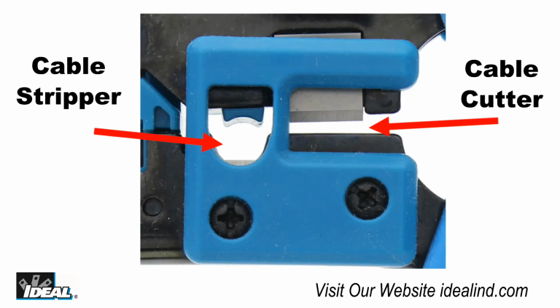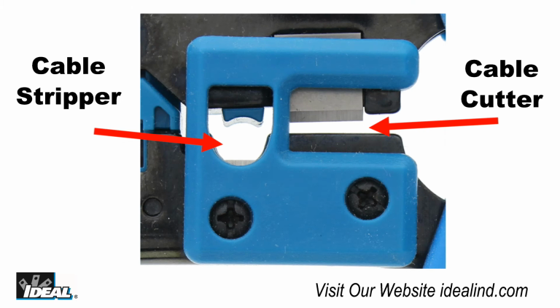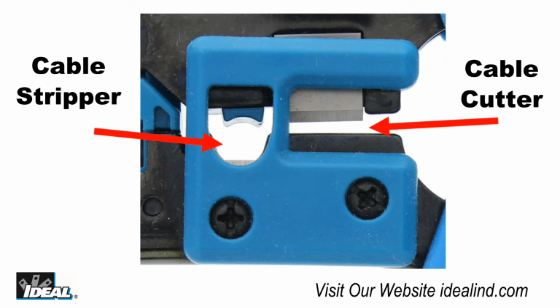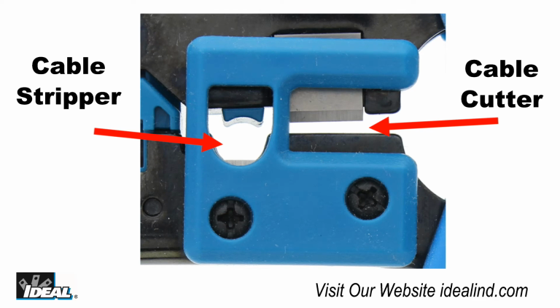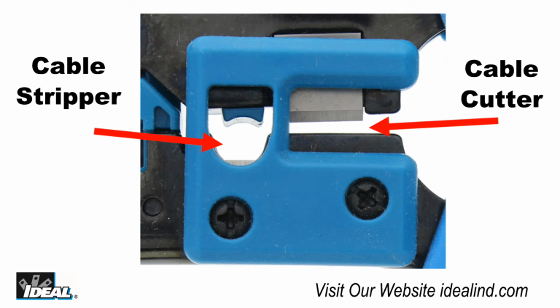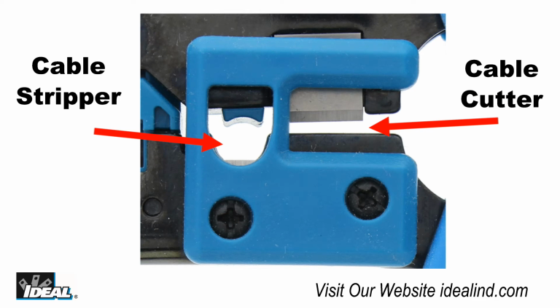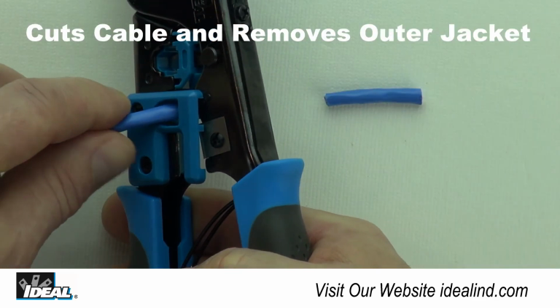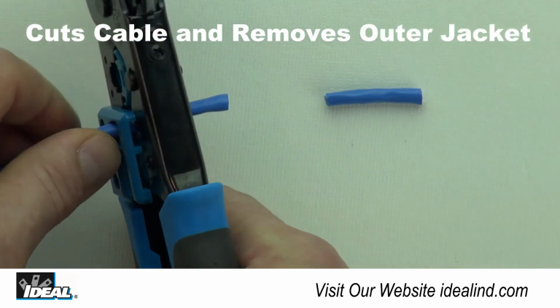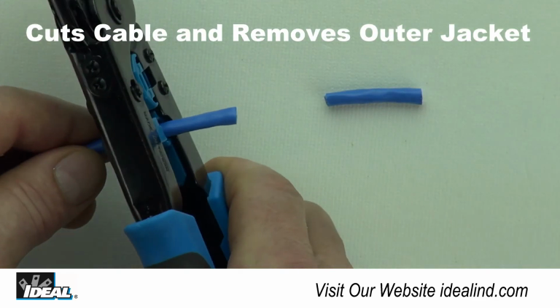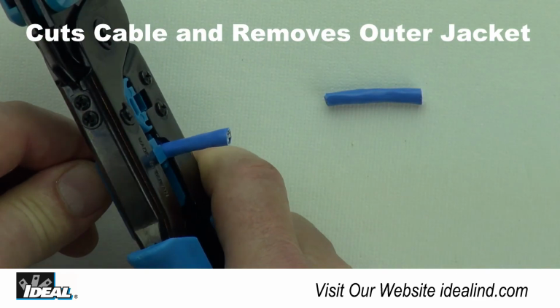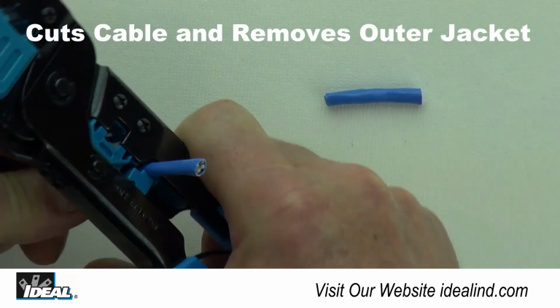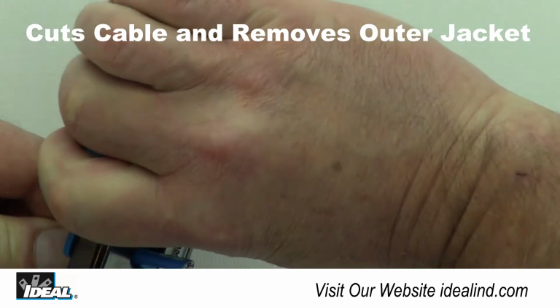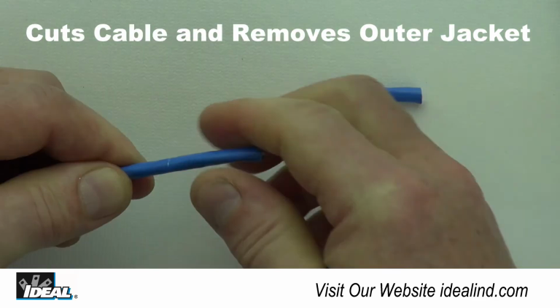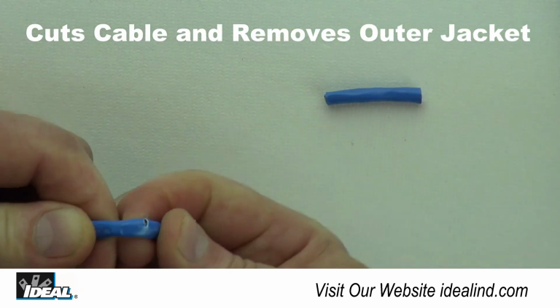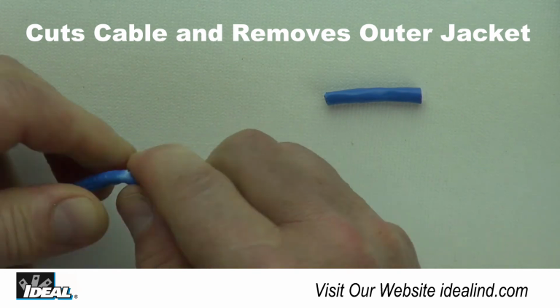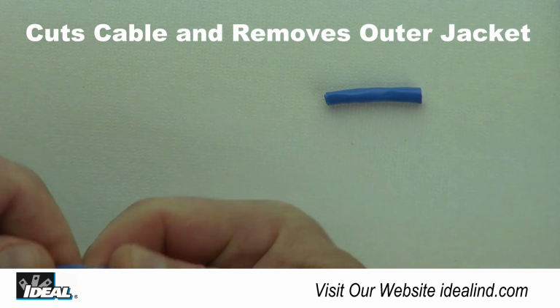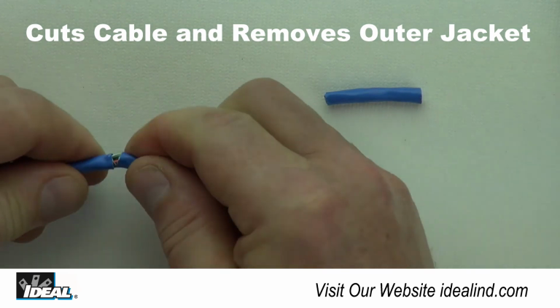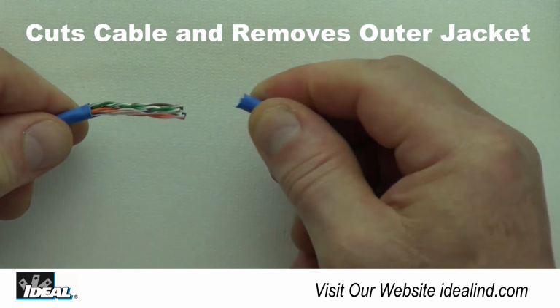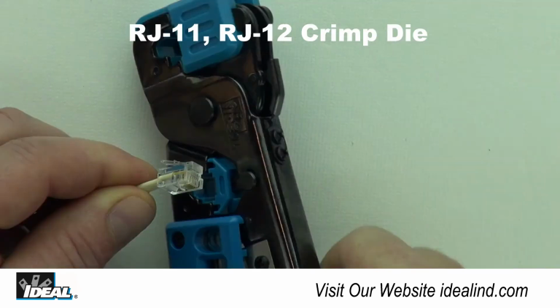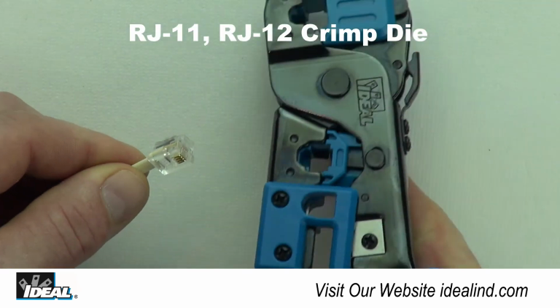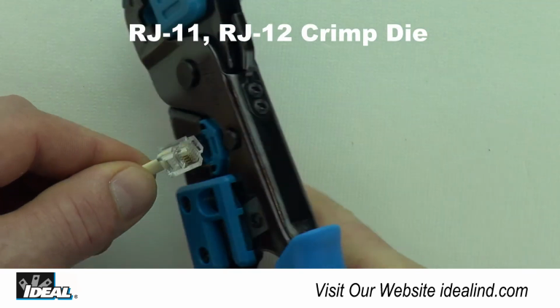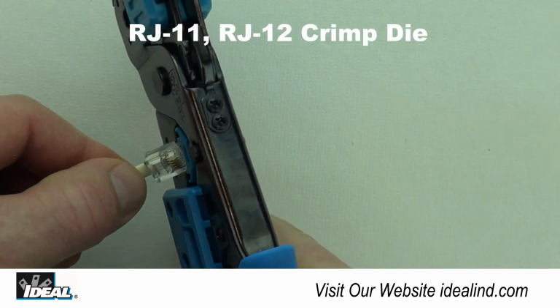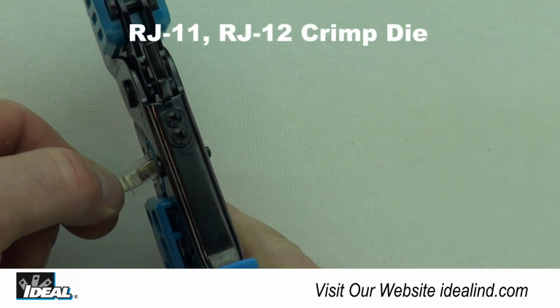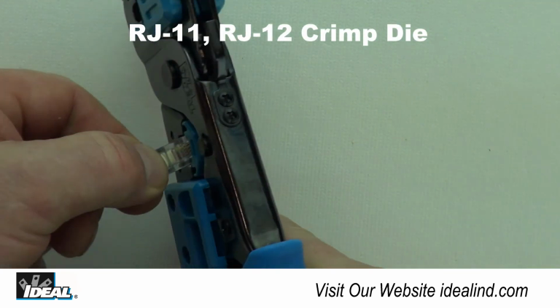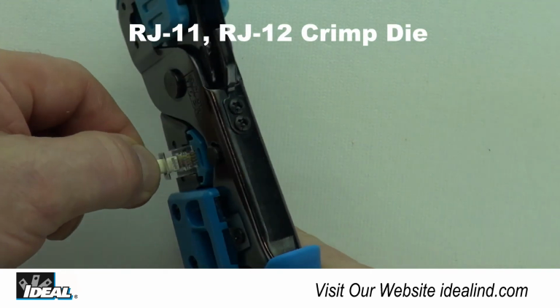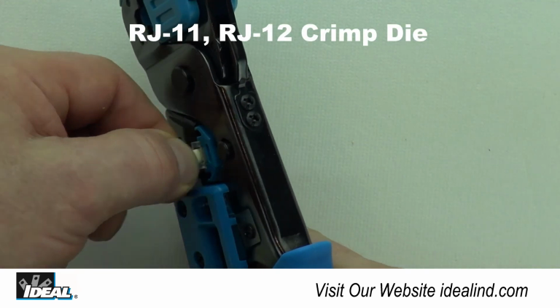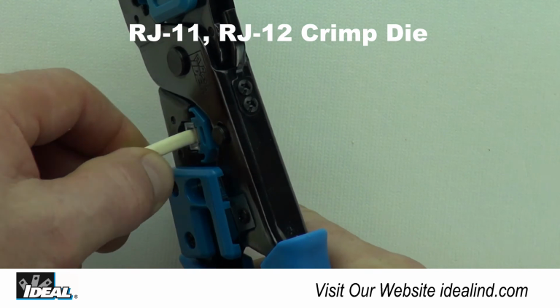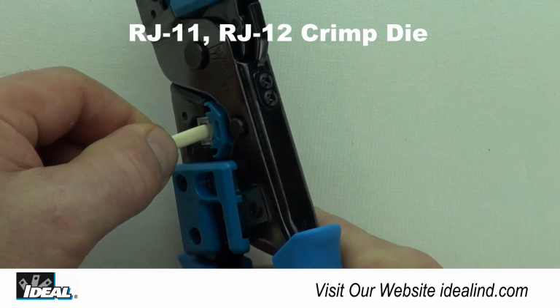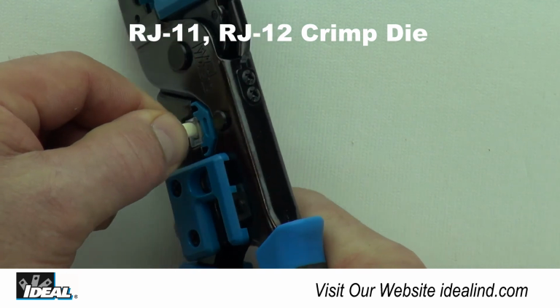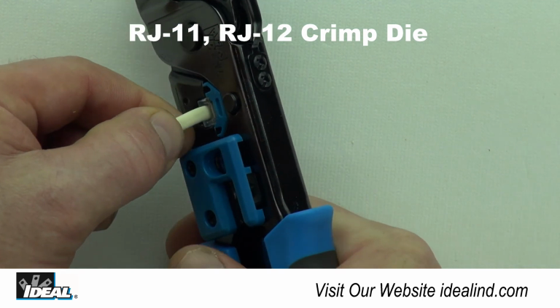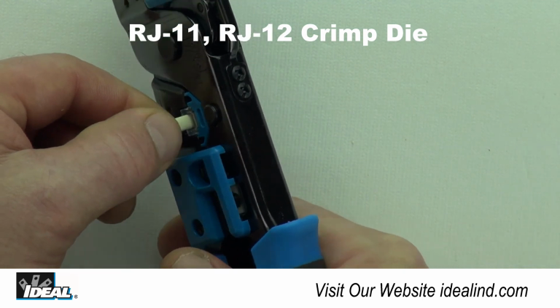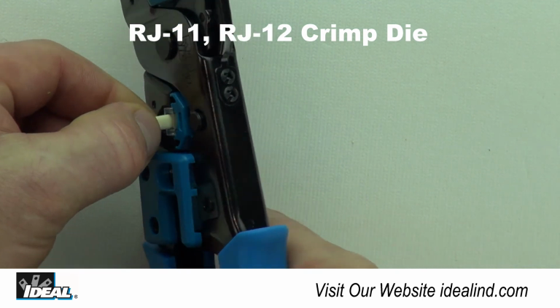In the middle of the tool is a cable cutter, and next to it is a cable stripper to score the outer jacket of a data cable. Also in the middle of the tool is the die nest for RJ11 and RJ12 Telephone Modular Plugs.